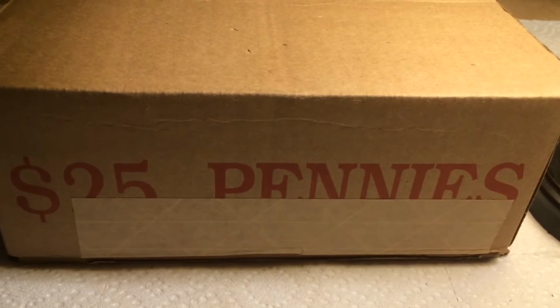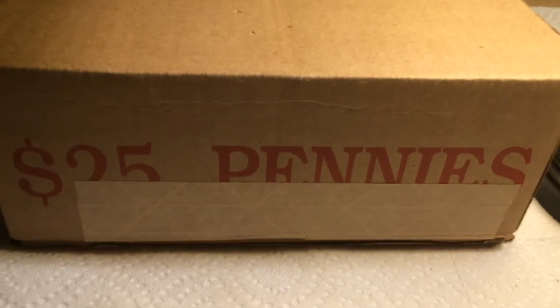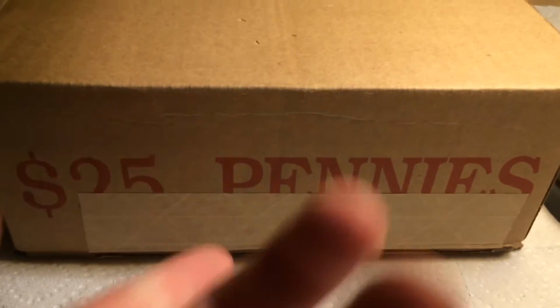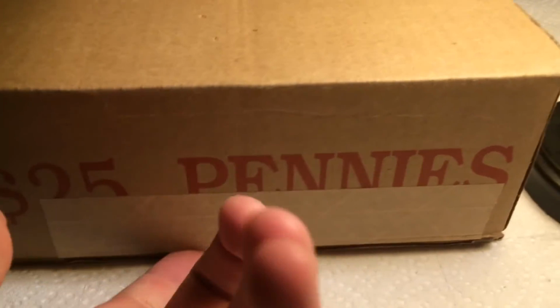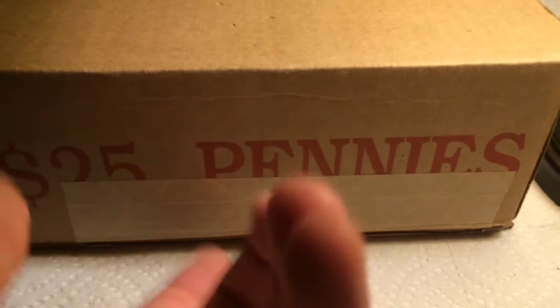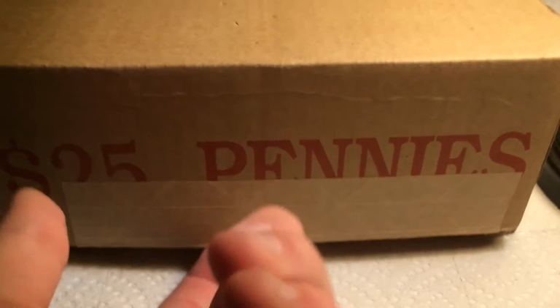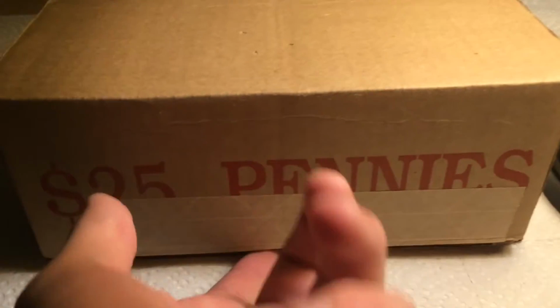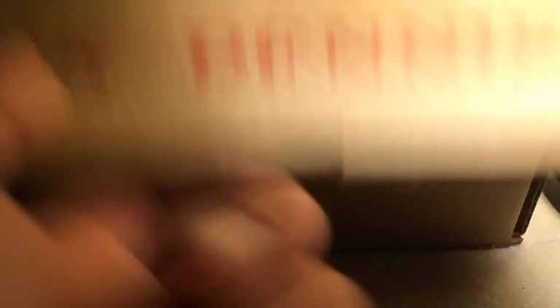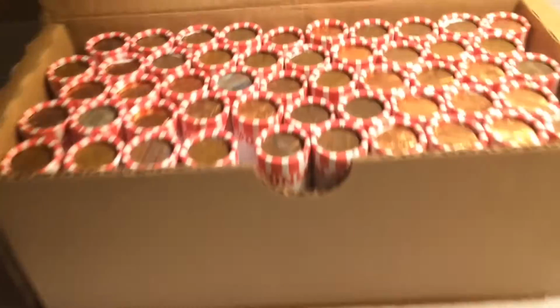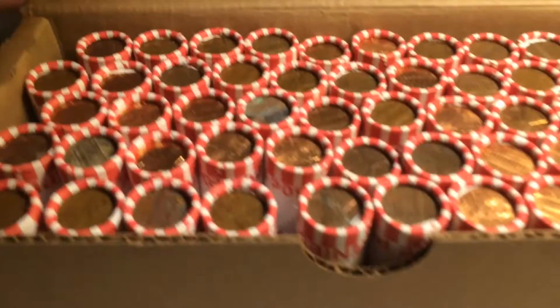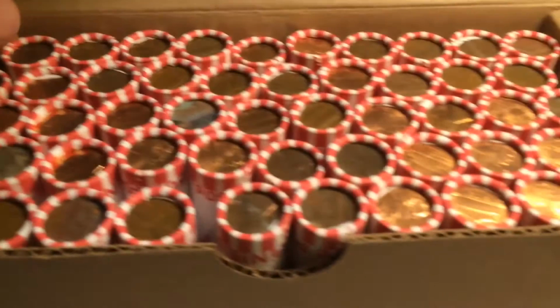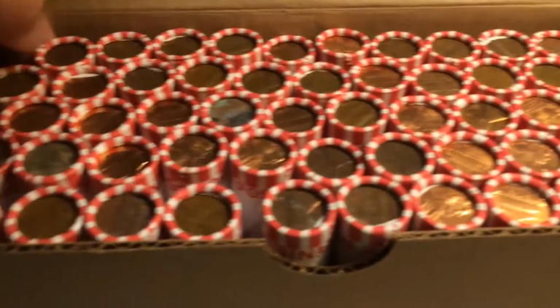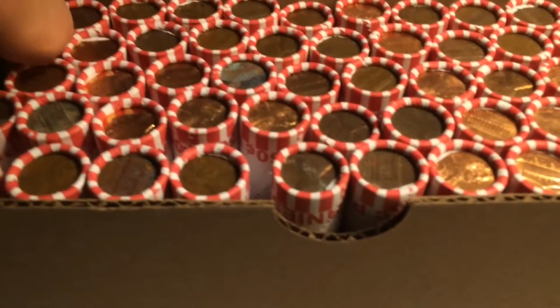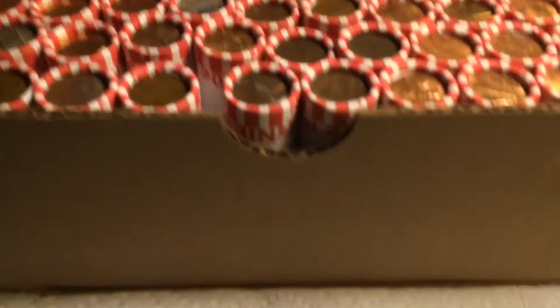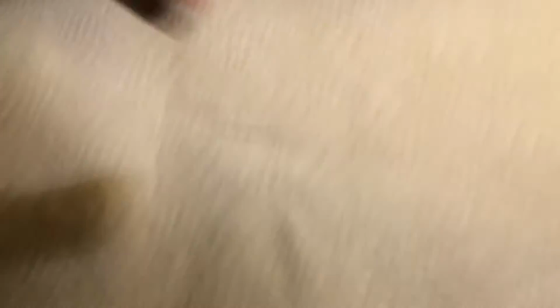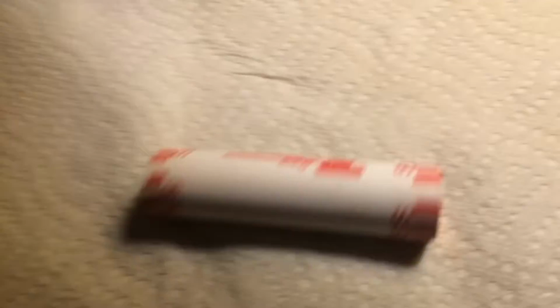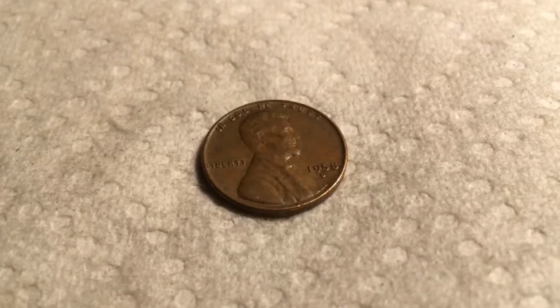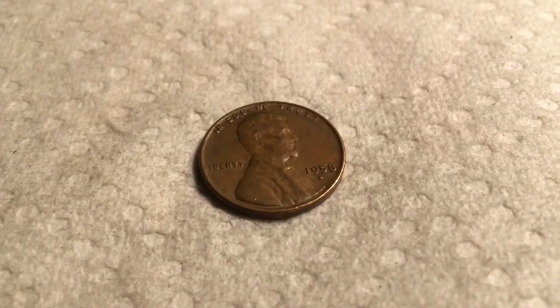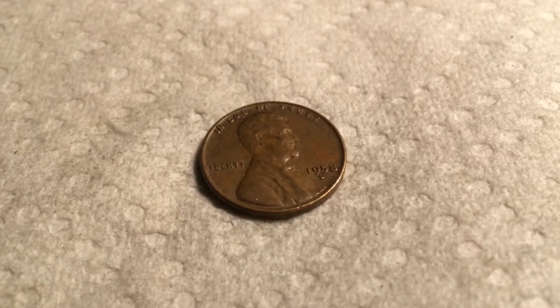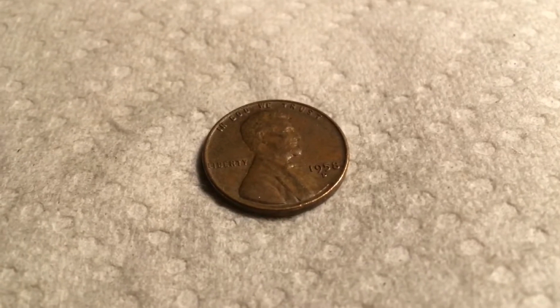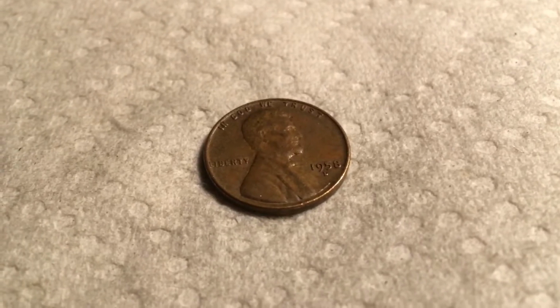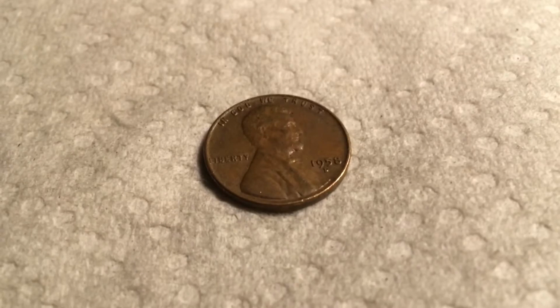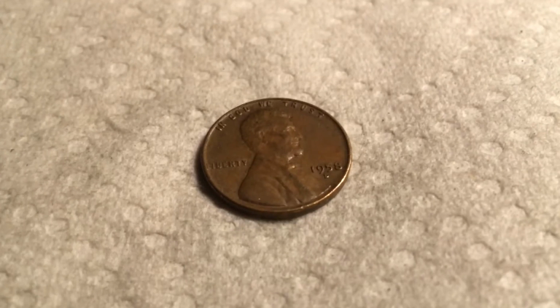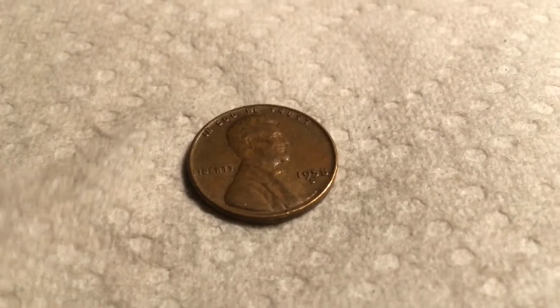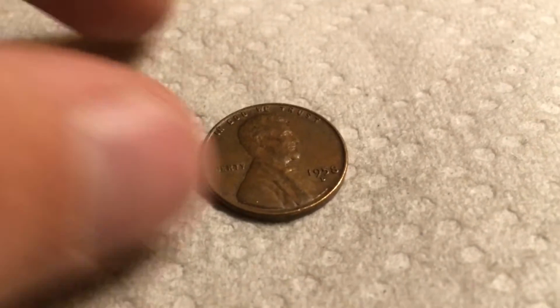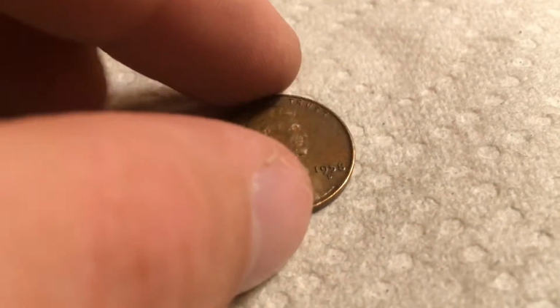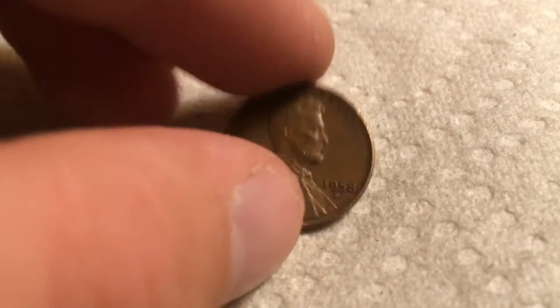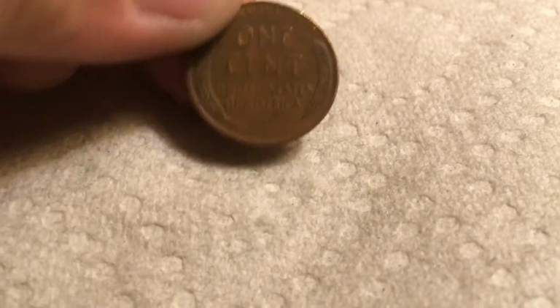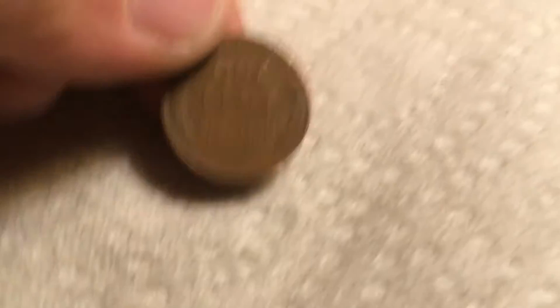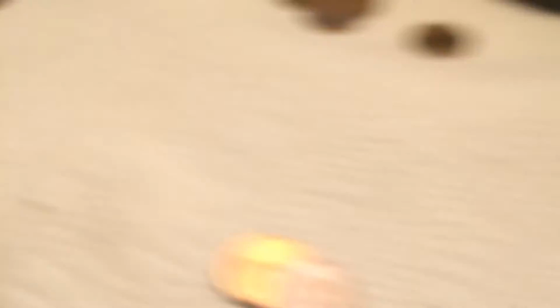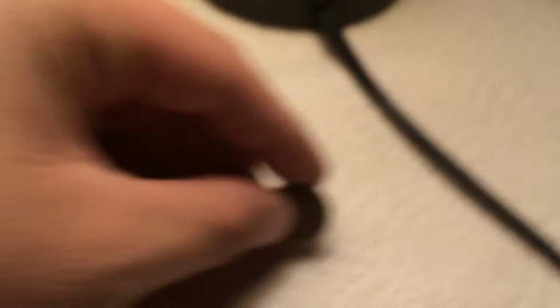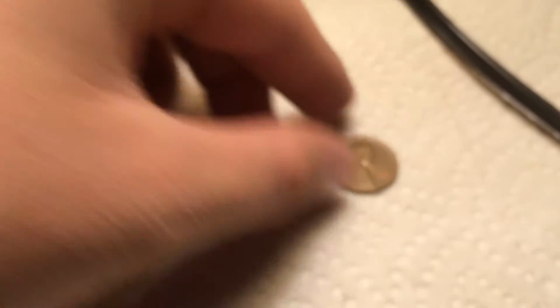Time for the third box. Open it up. There are no enders. Let's start on the first roll. Here's the first sweet on the 15th roll. It's a 1958 Denver. That's one wheat.